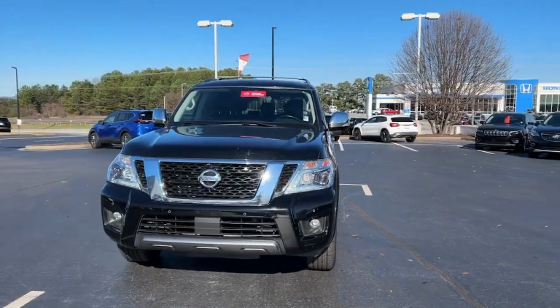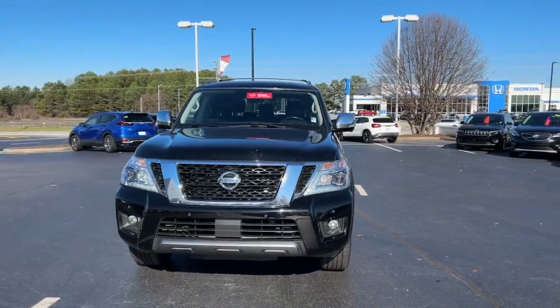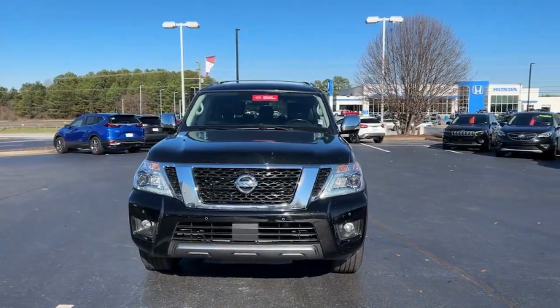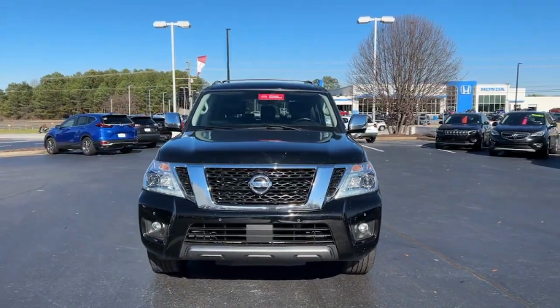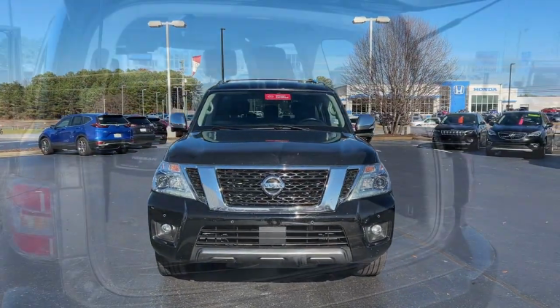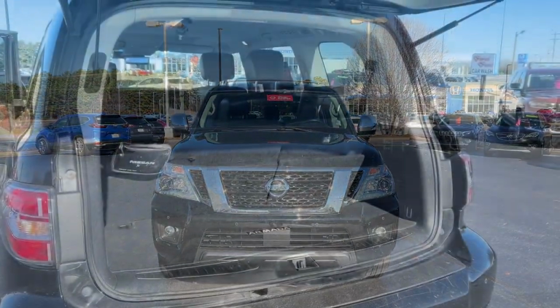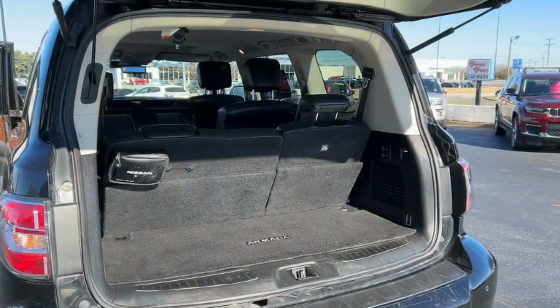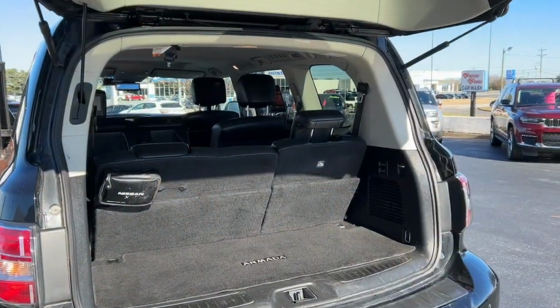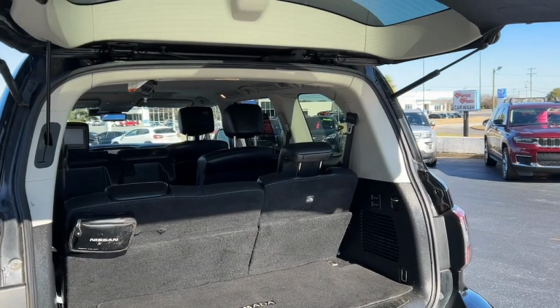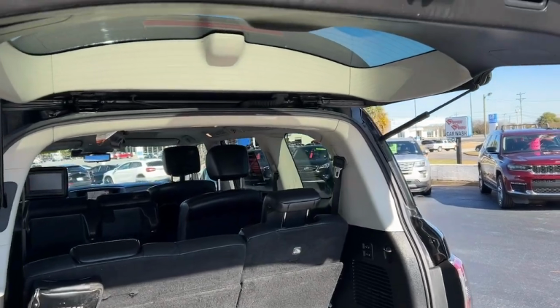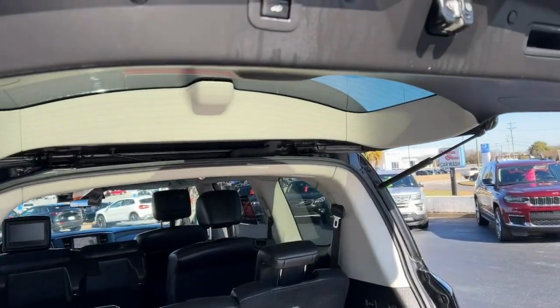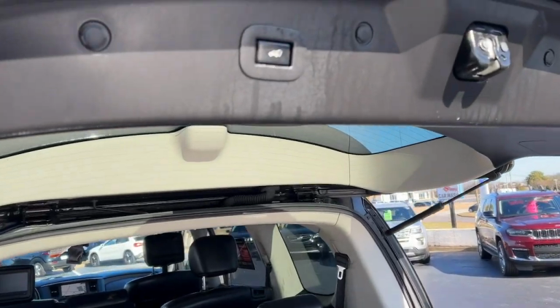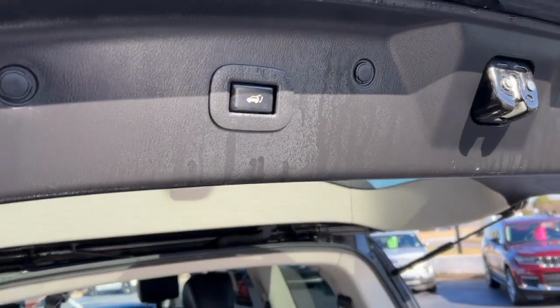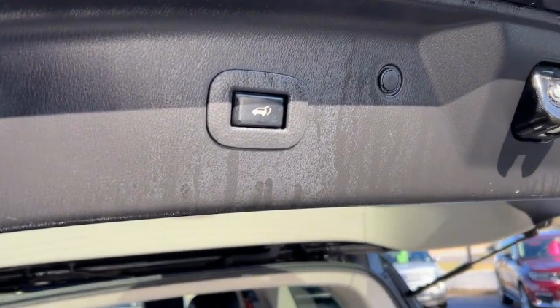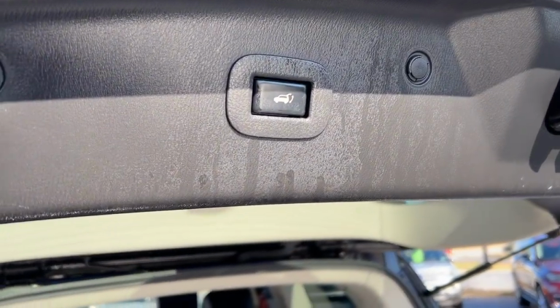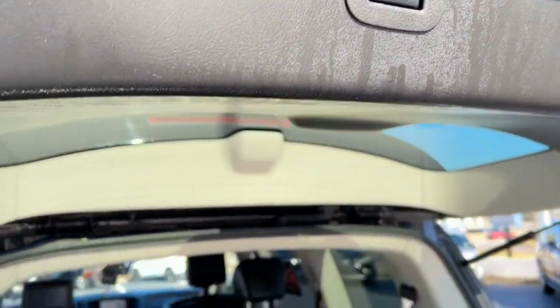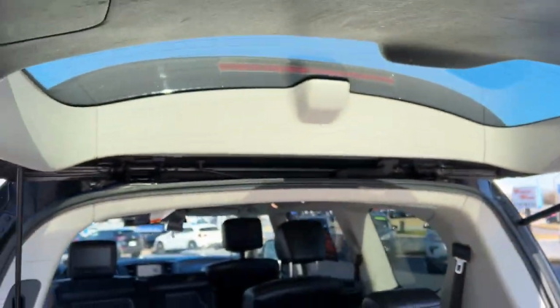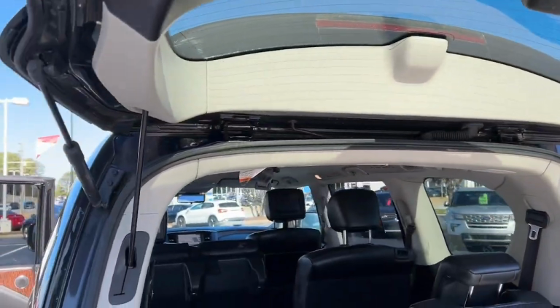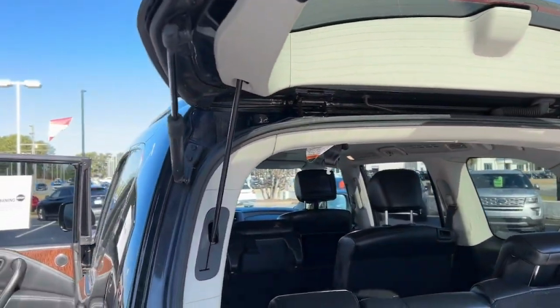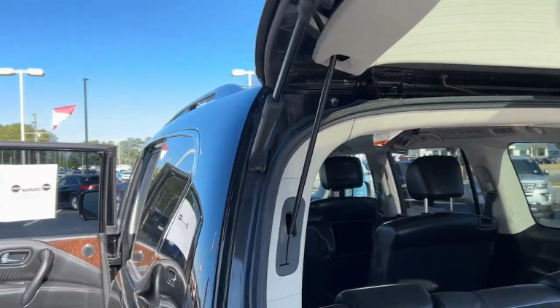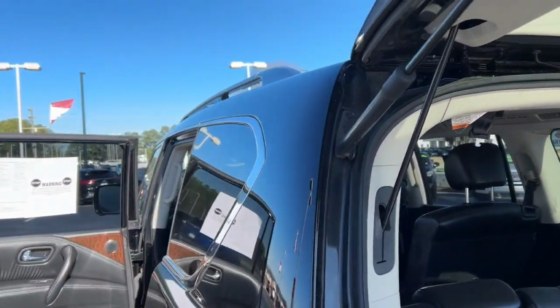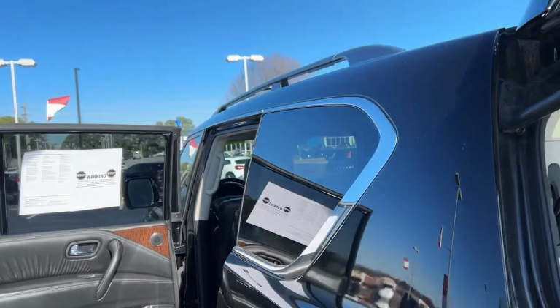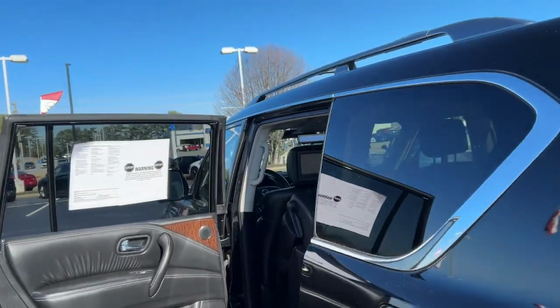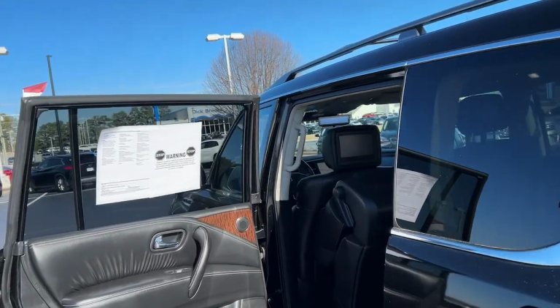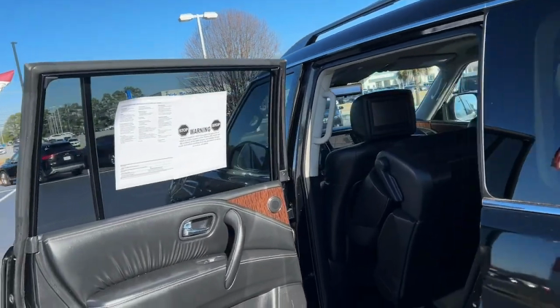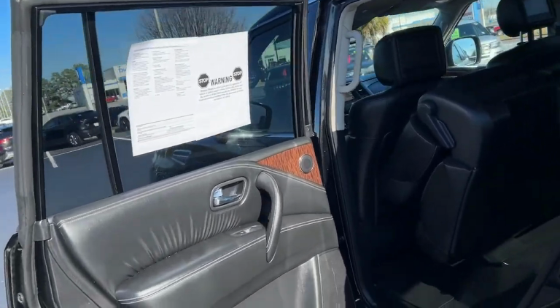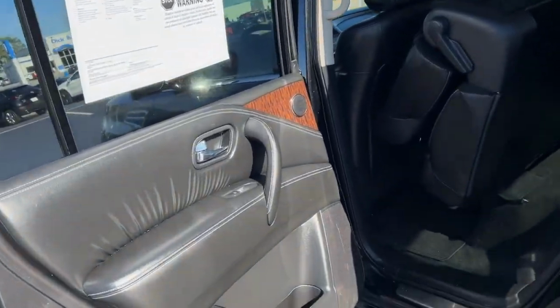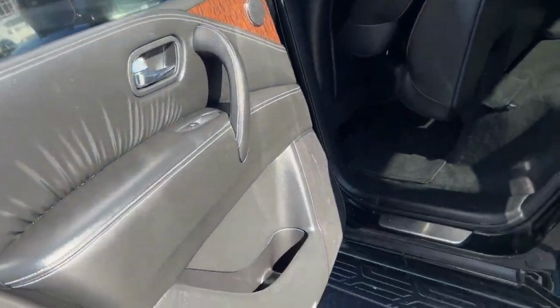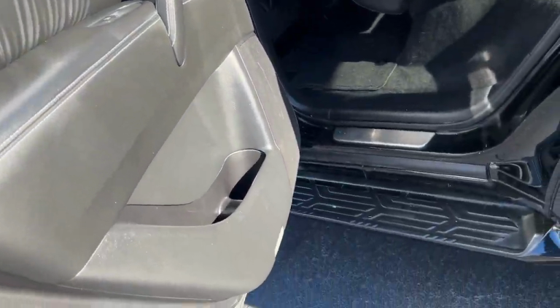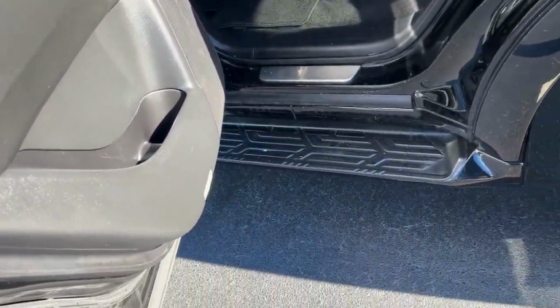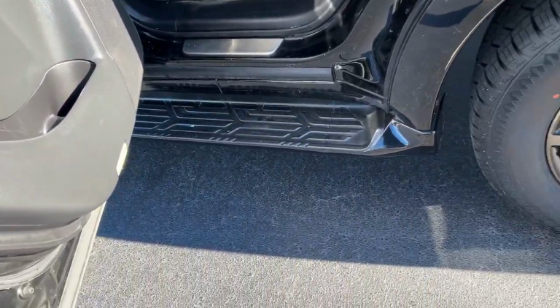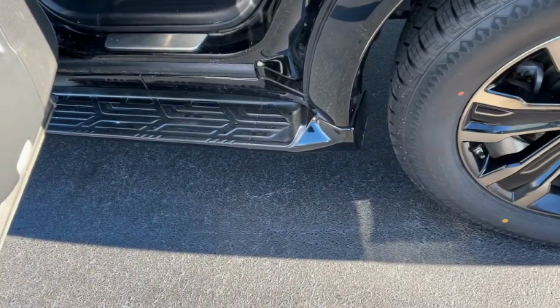Navigation system, keyless entry, sun/moonroof, backup camera, power passenger seat, heated rear seat, heated mirrors, satellite radio, power liftgate, fog lamps.